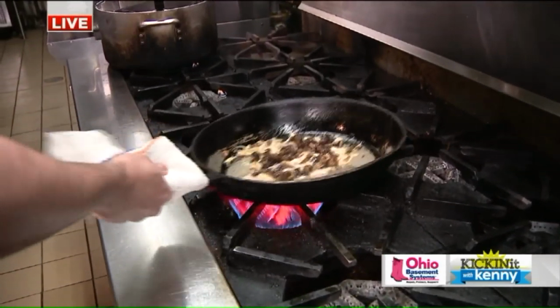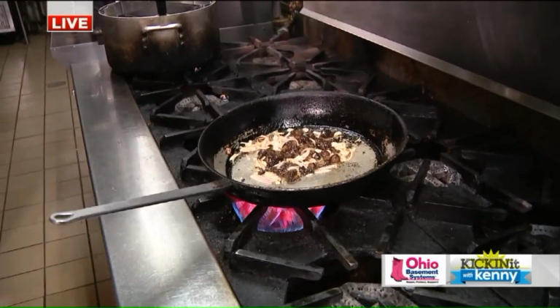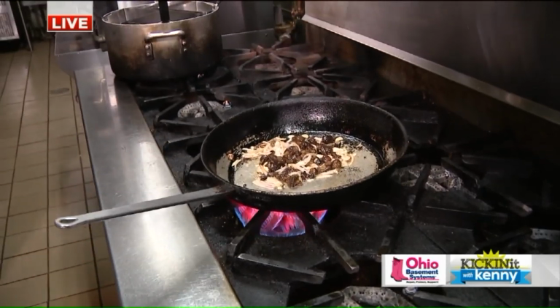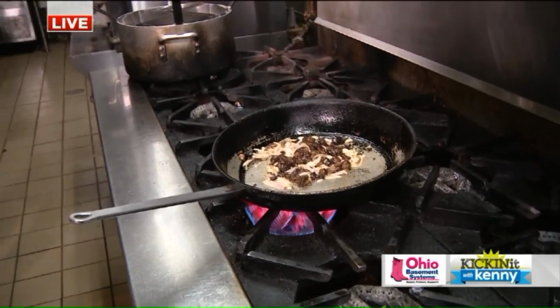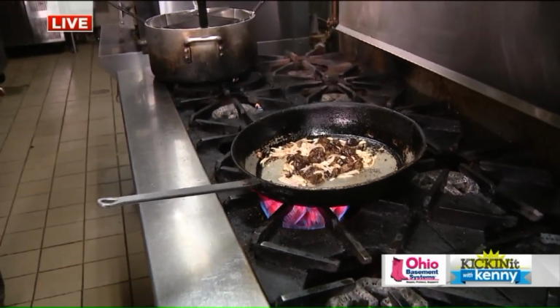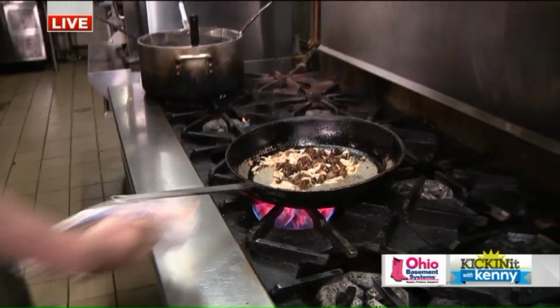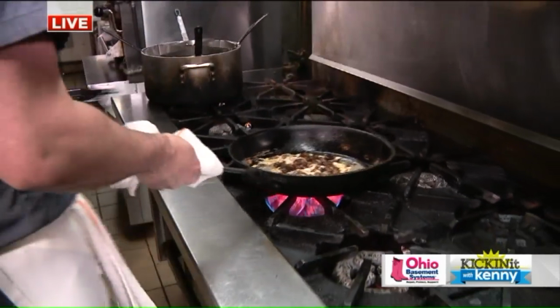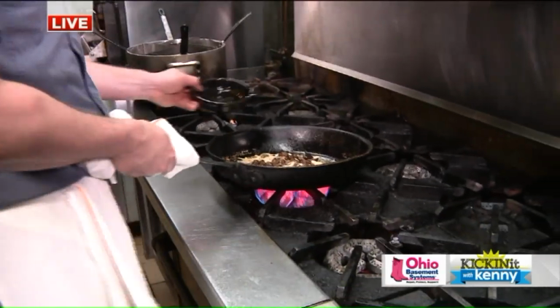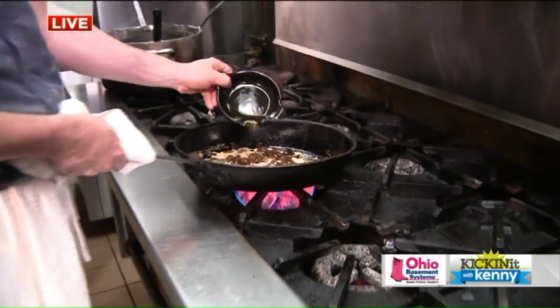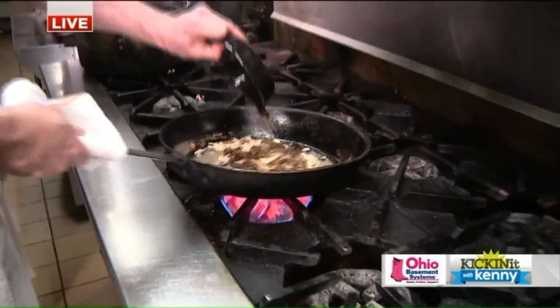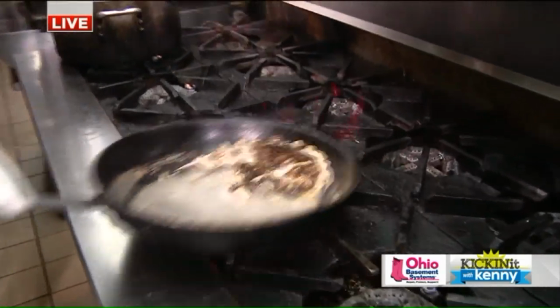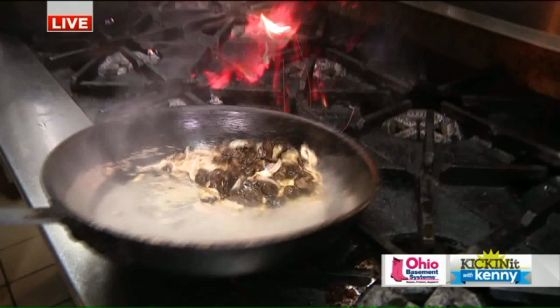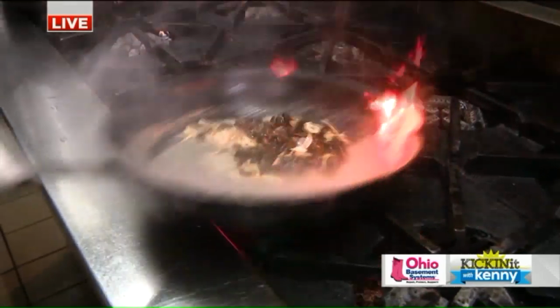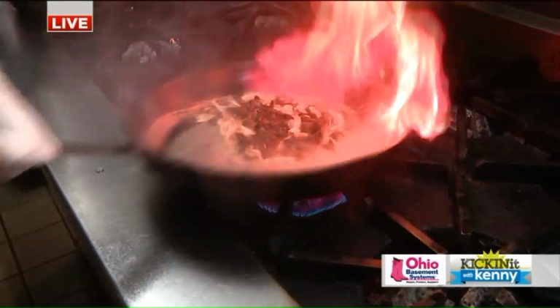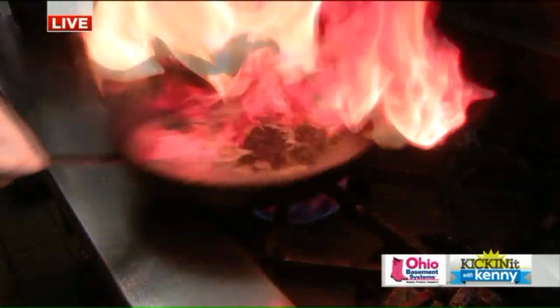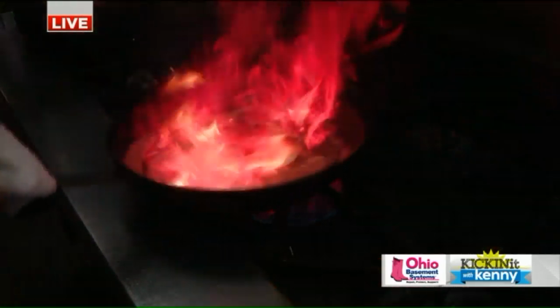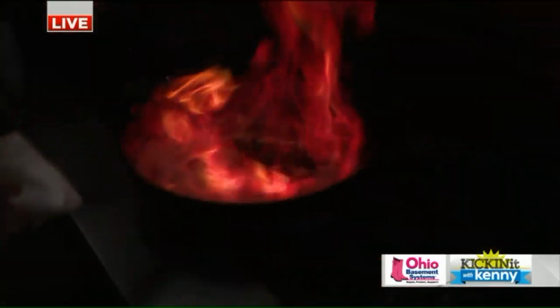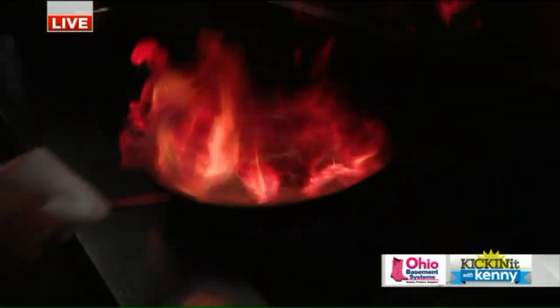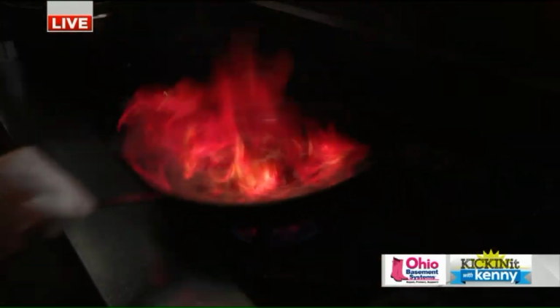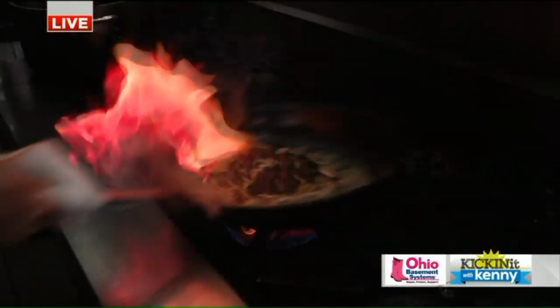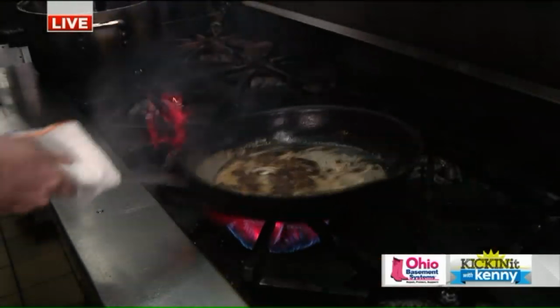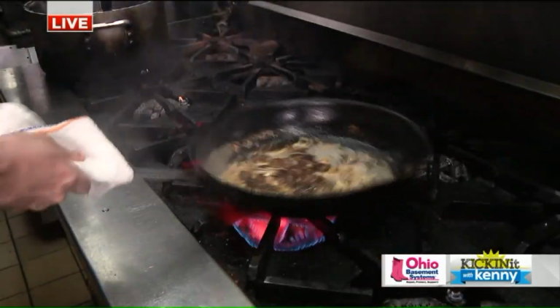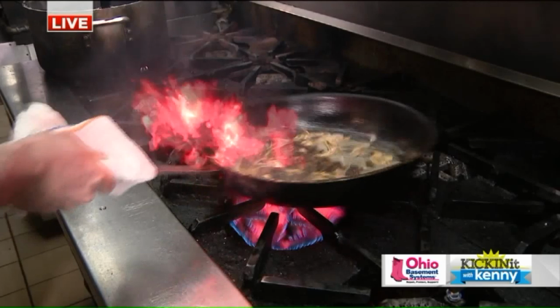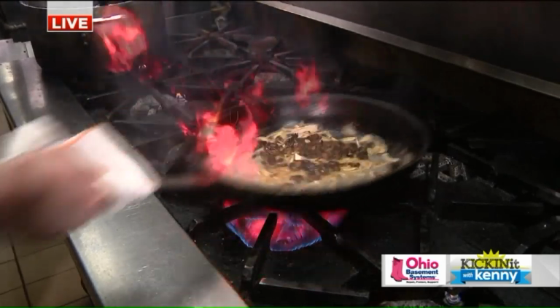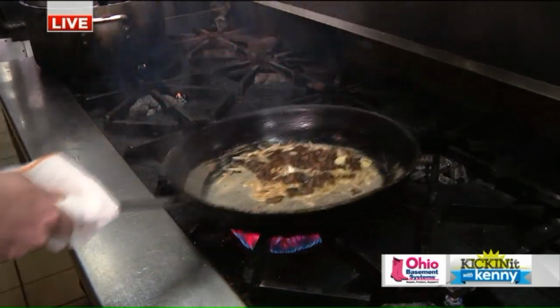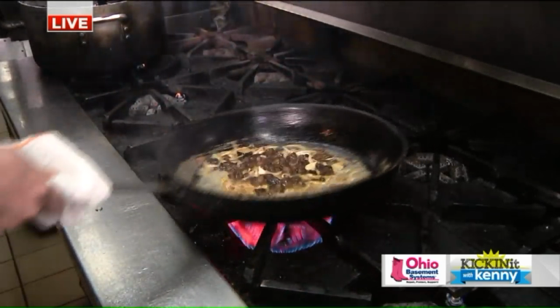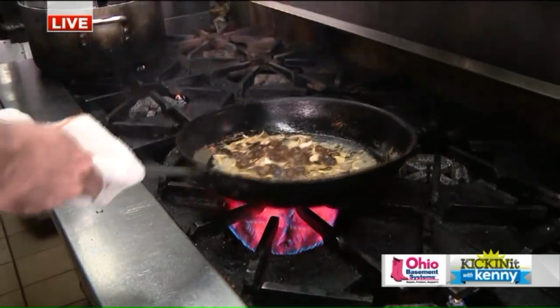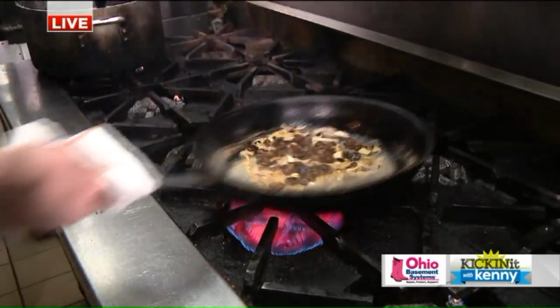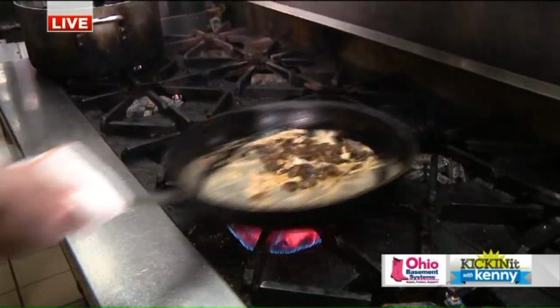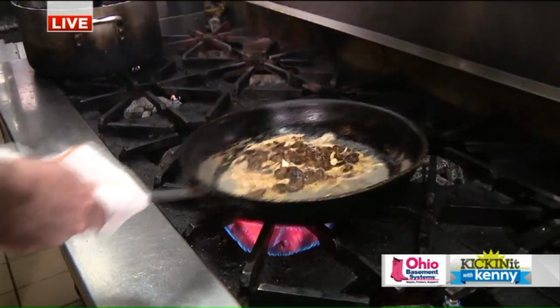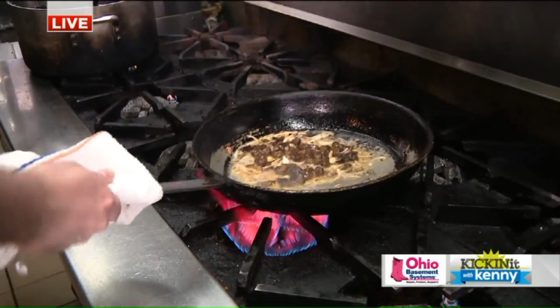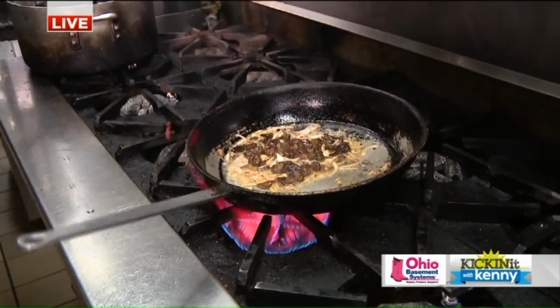So we're going to deglaze, flambé a little marsala in here. See that little flambé. Oh yeah, that's really good for TV, by the way, Julian. It's really, really good for TV. Yeah, I'm not trying to start a fire here, I promise.